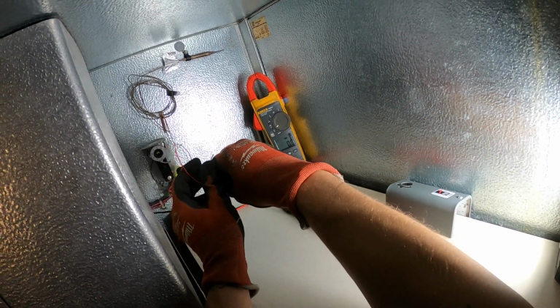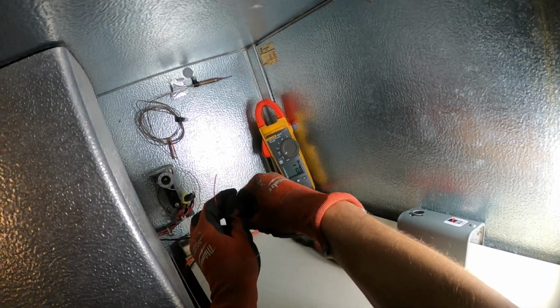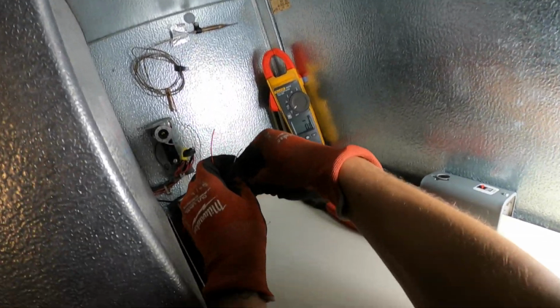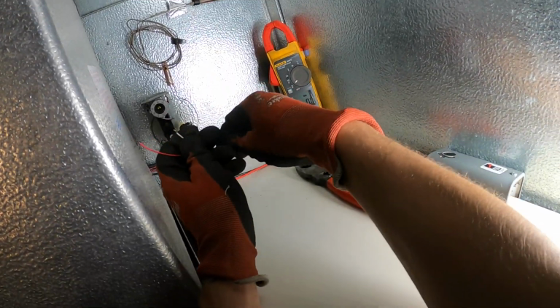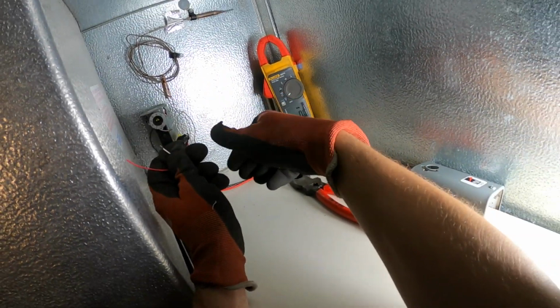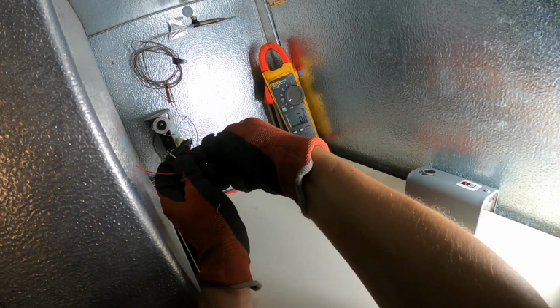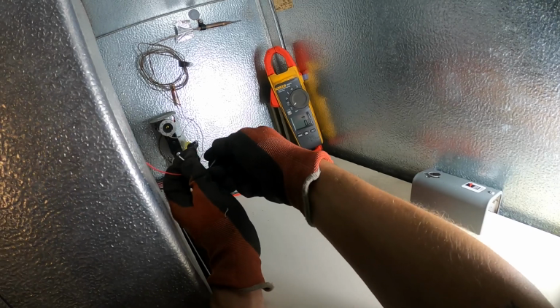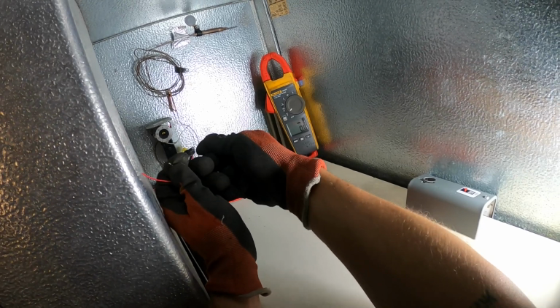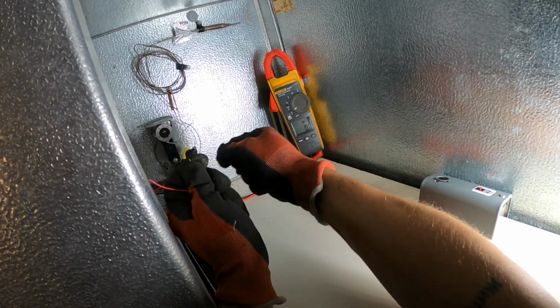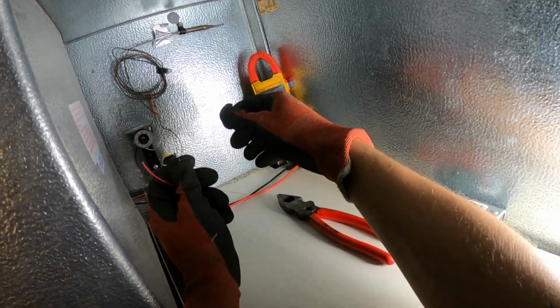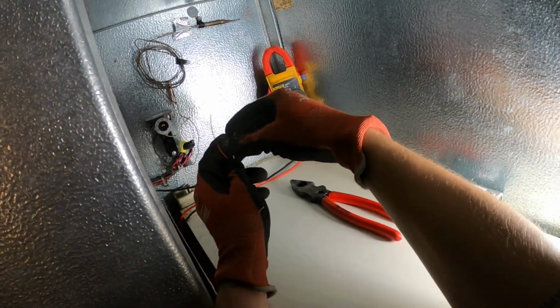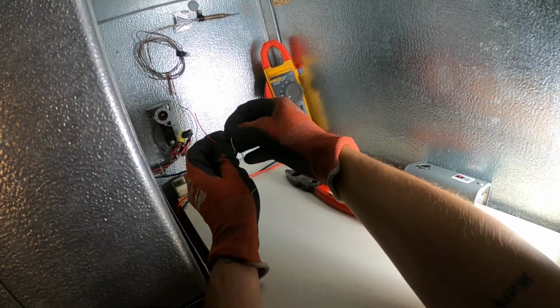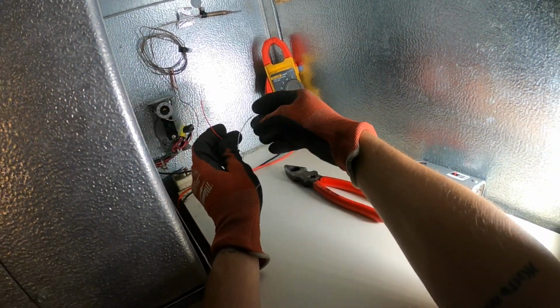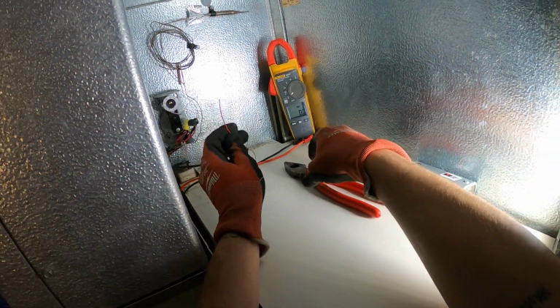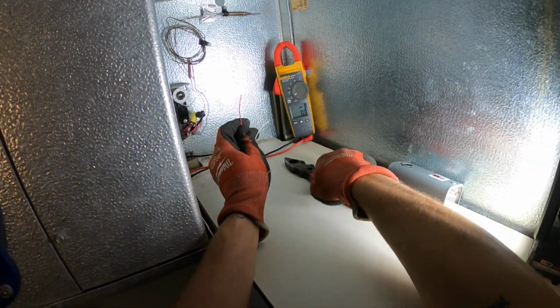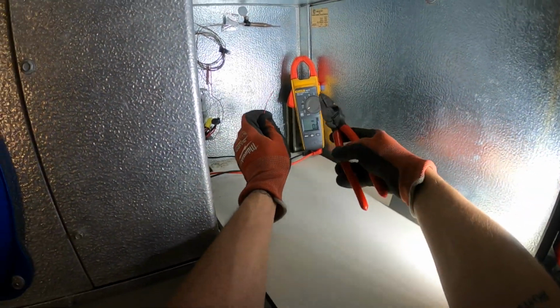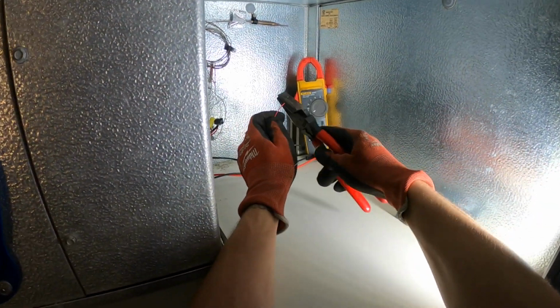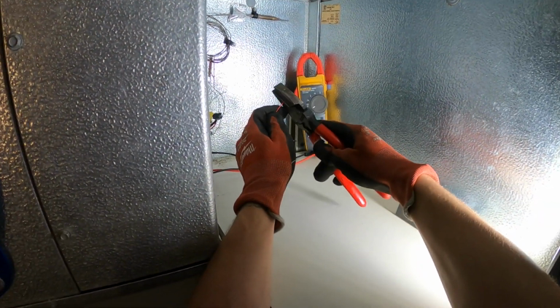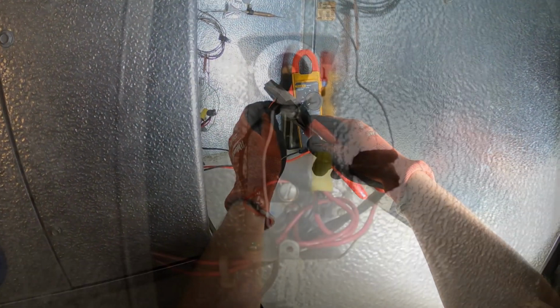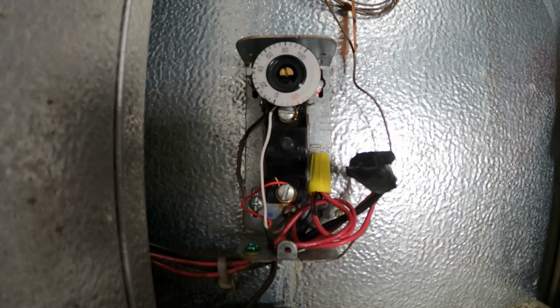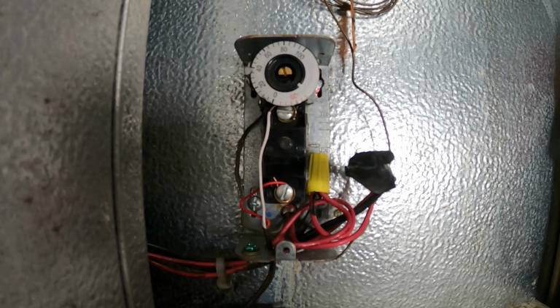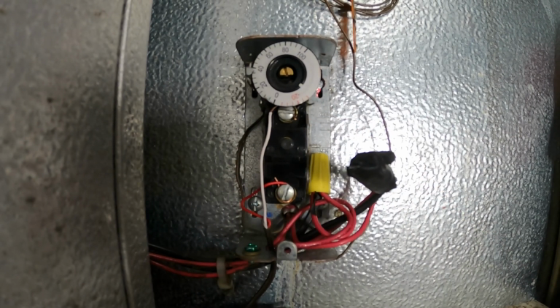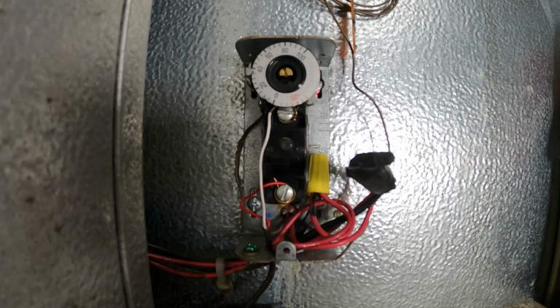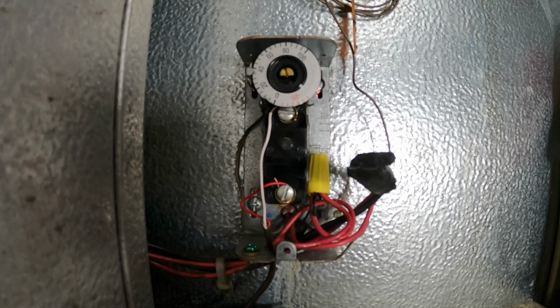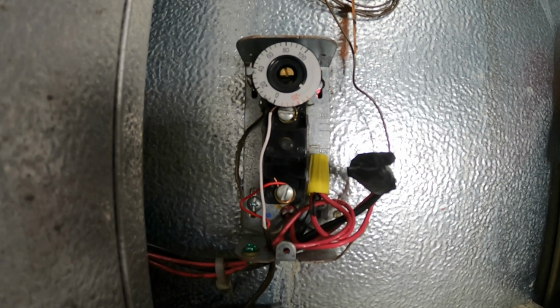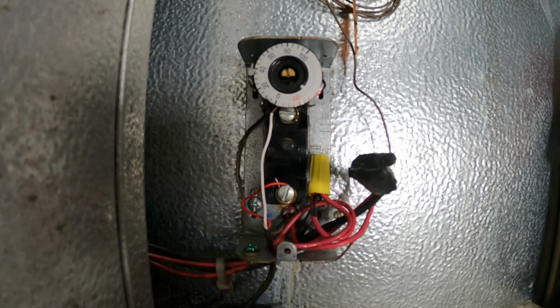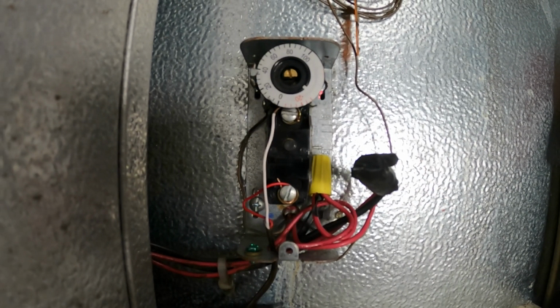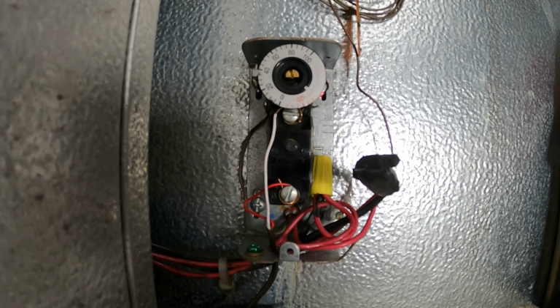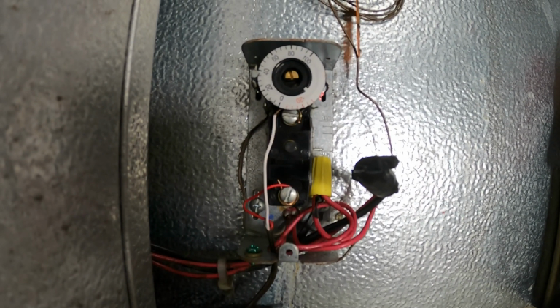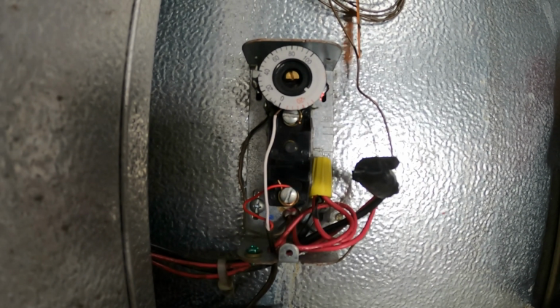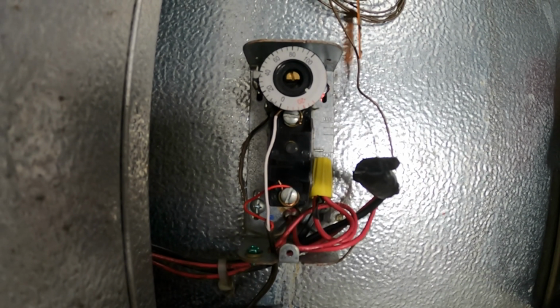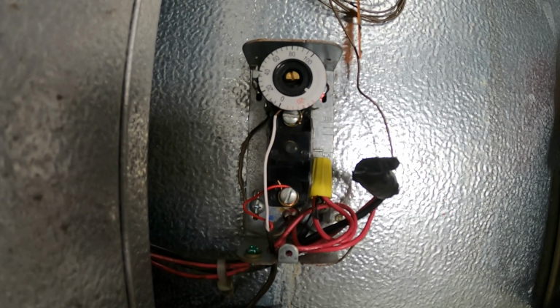Let's strip this back and put the cable back — two wires. I put the two wires back; let's turn on the condensing unit and see what happens.